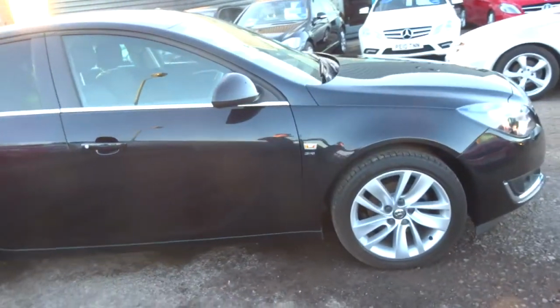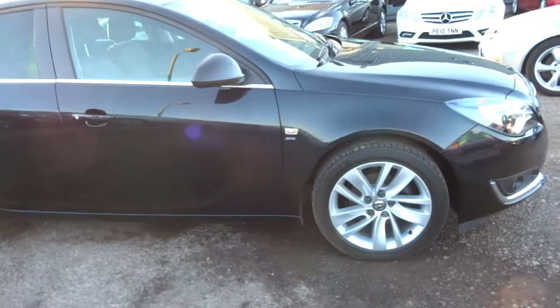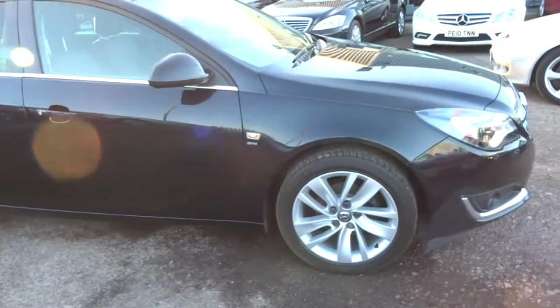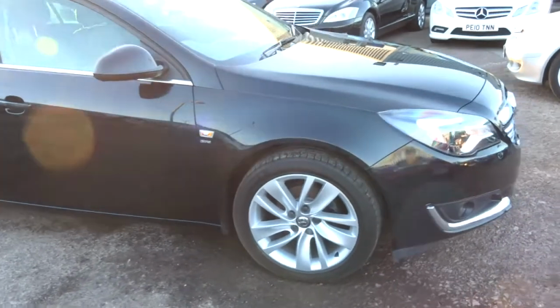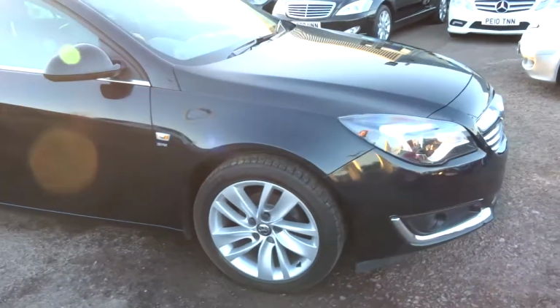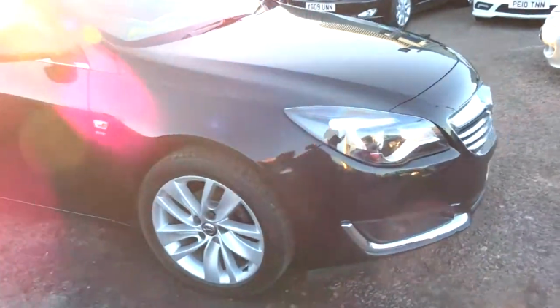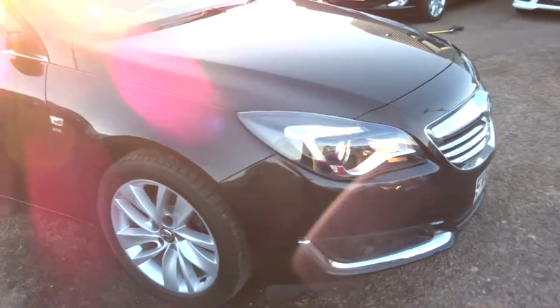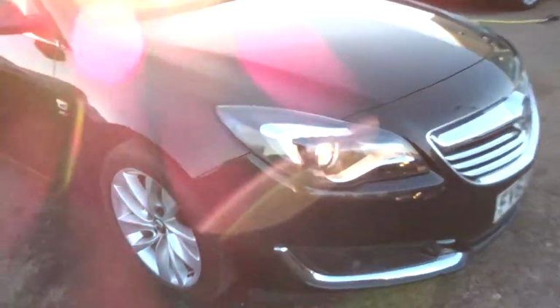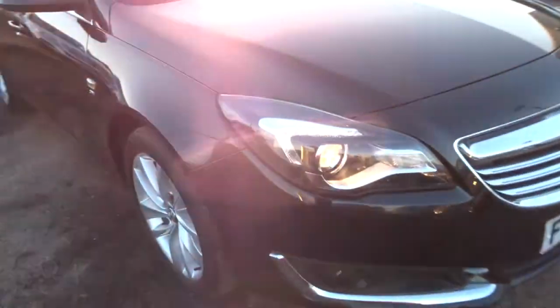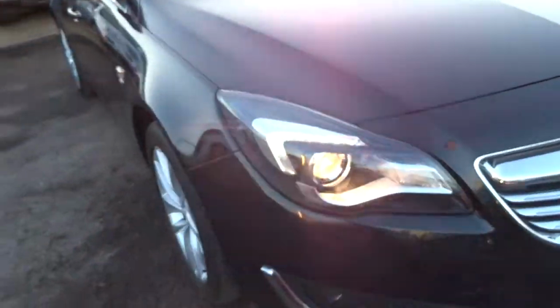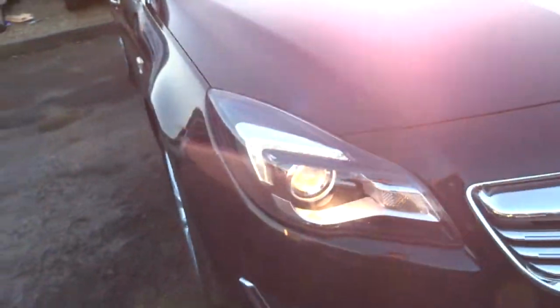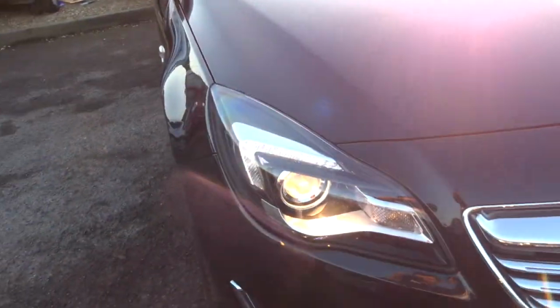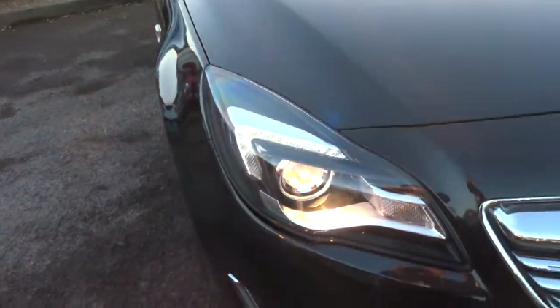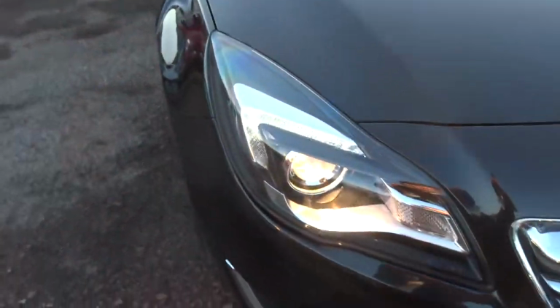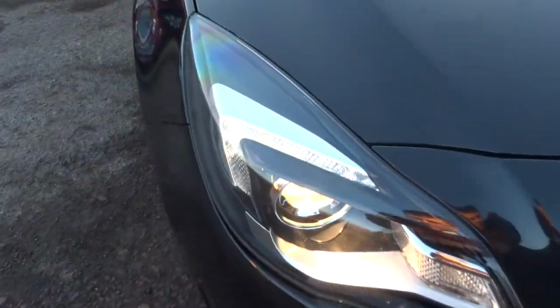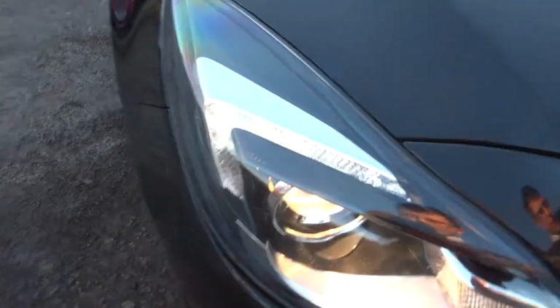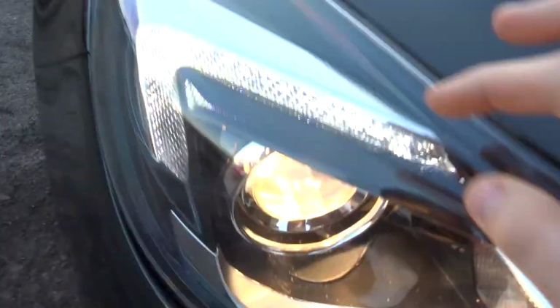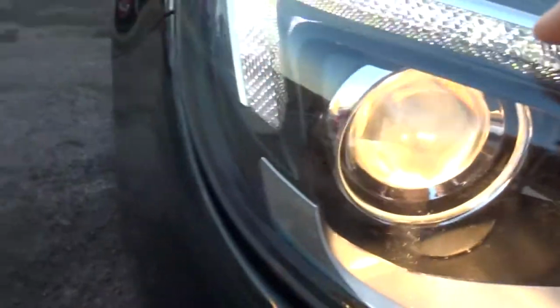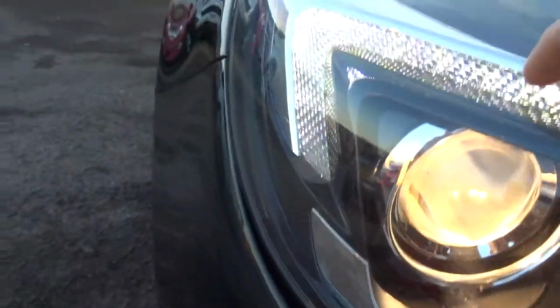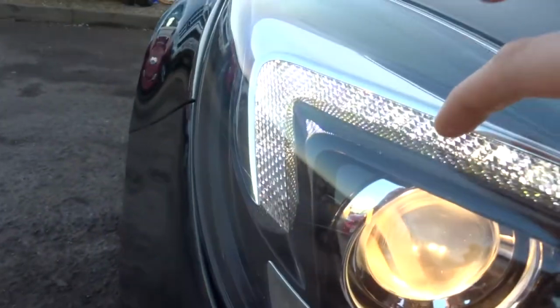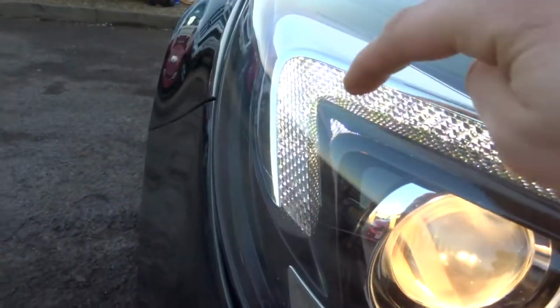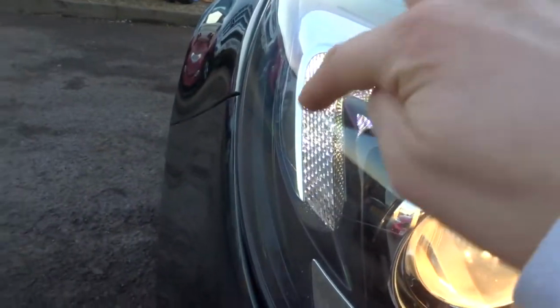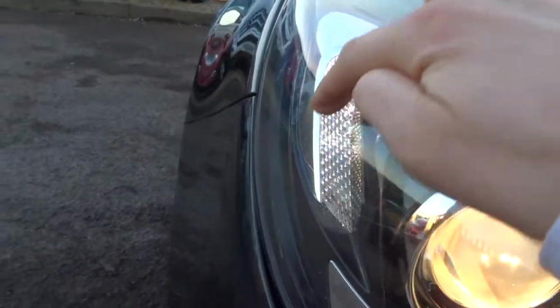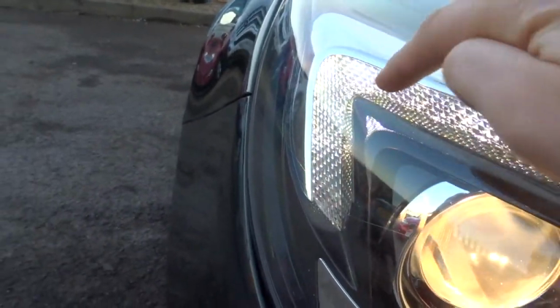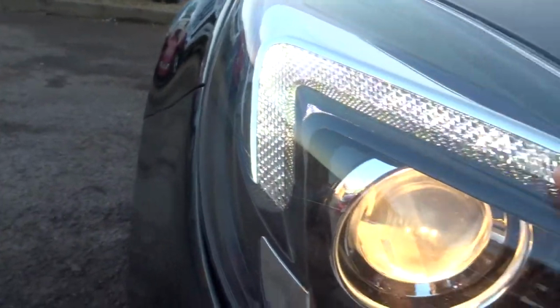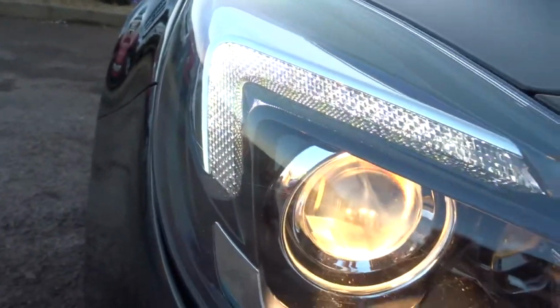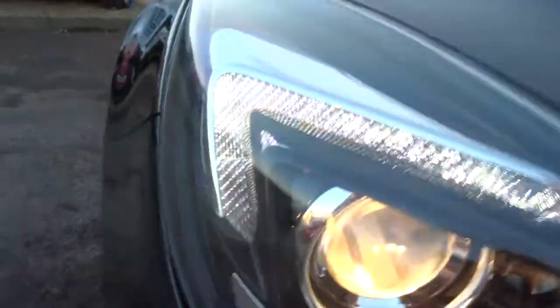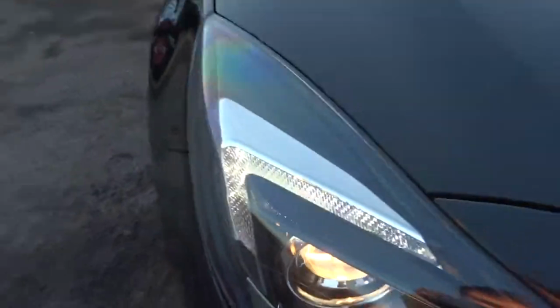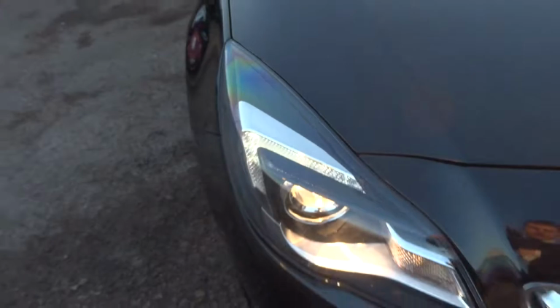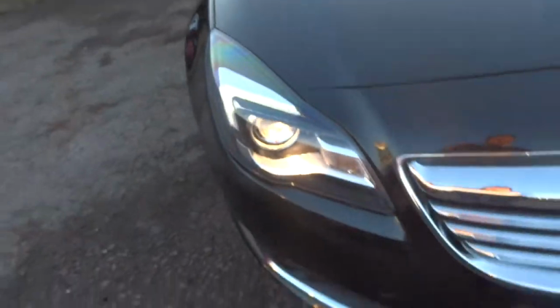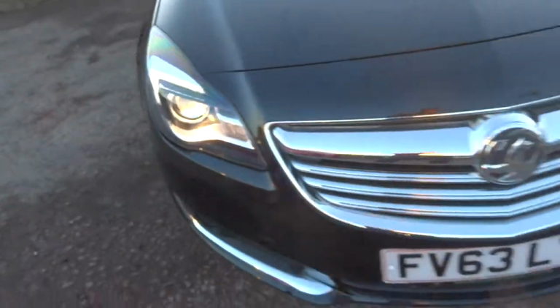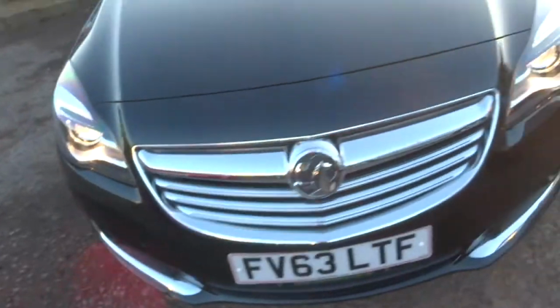The car does about 40 miles to the gallon. My favourite feature — I don't know if you can see it in this light — is this strip of light here. It really is fantastic, especially in the dark.